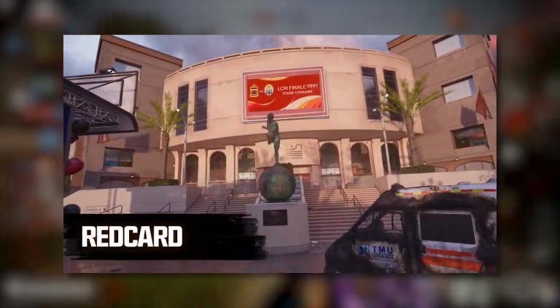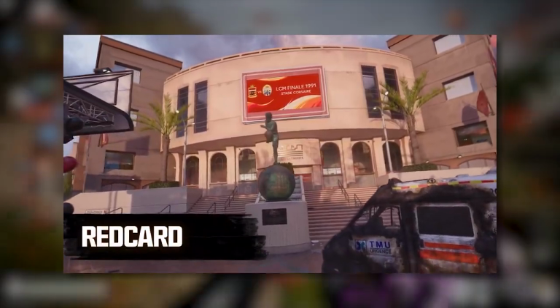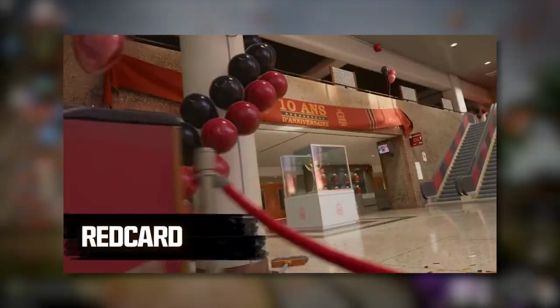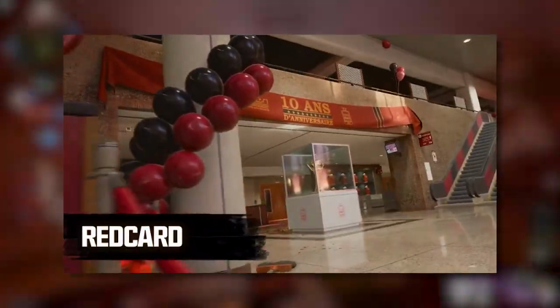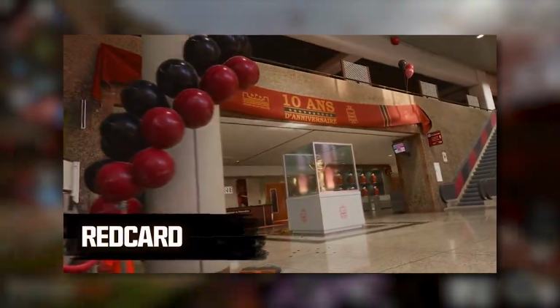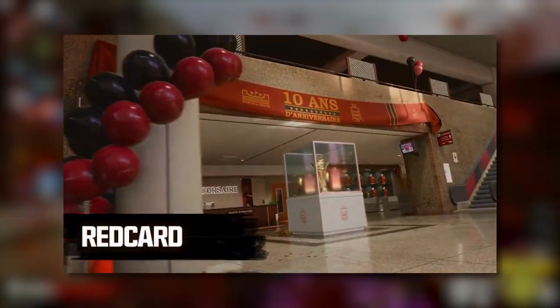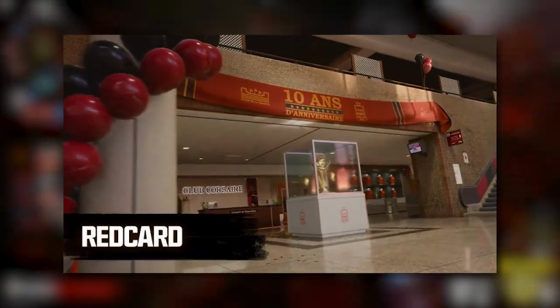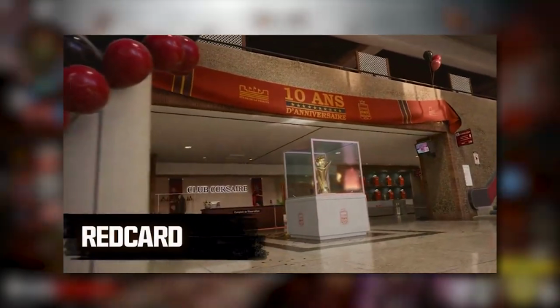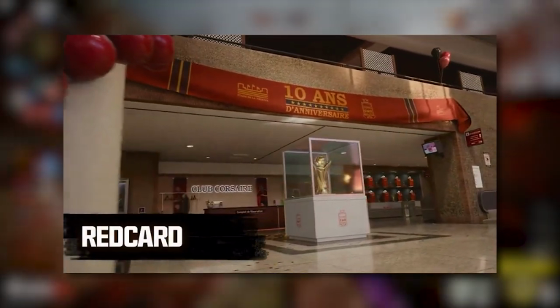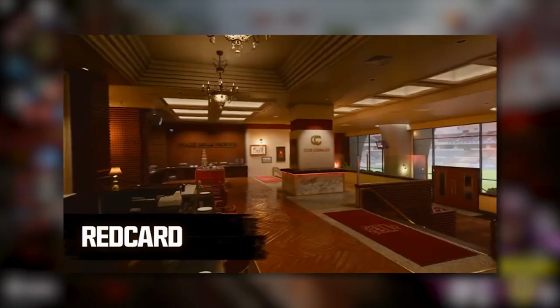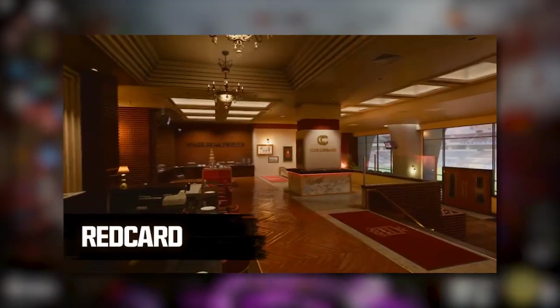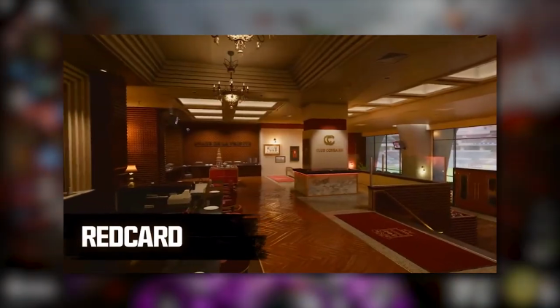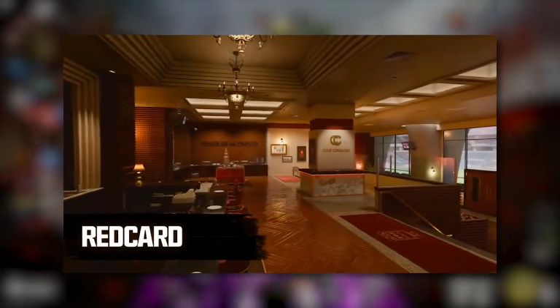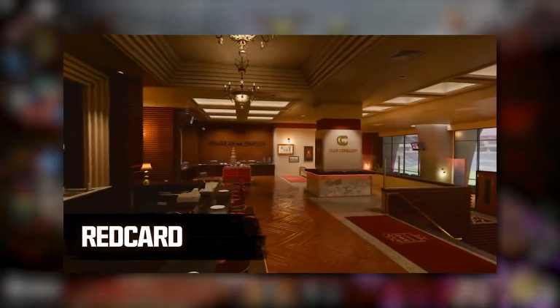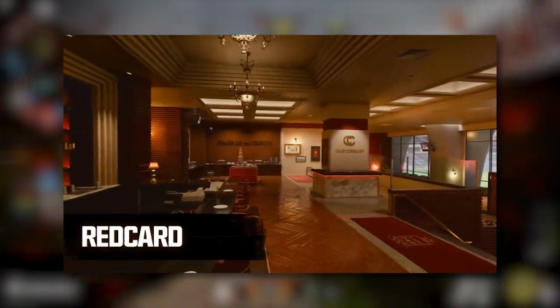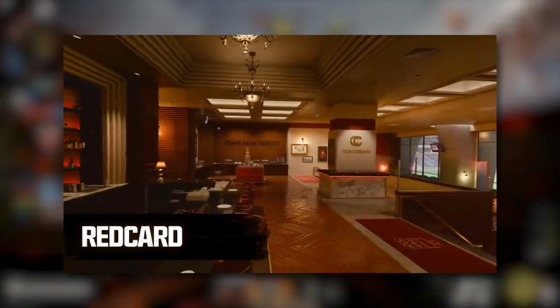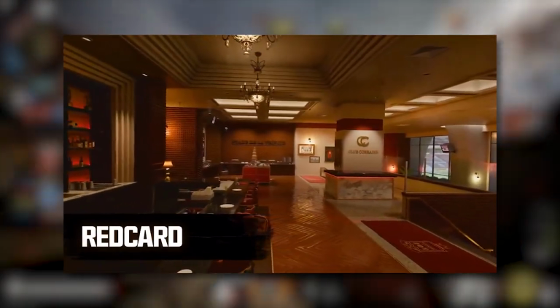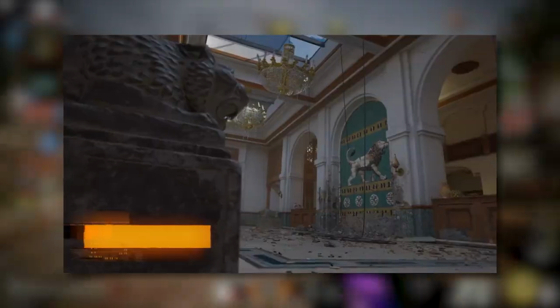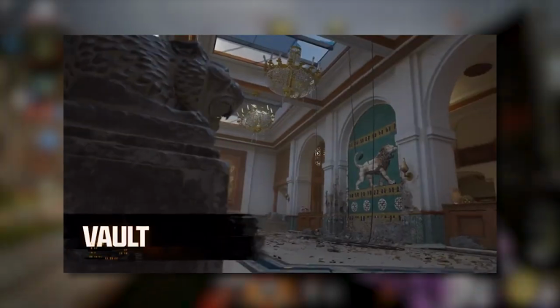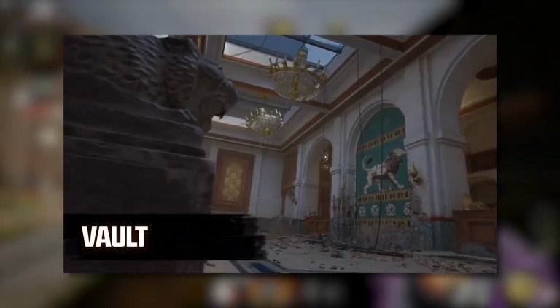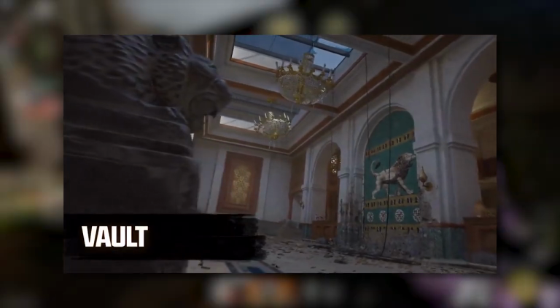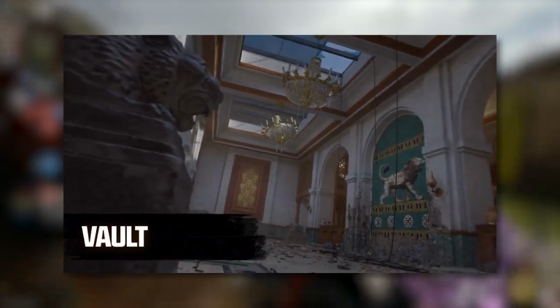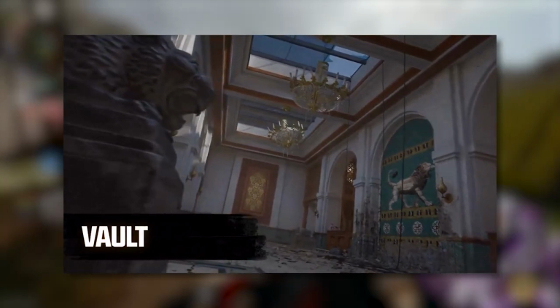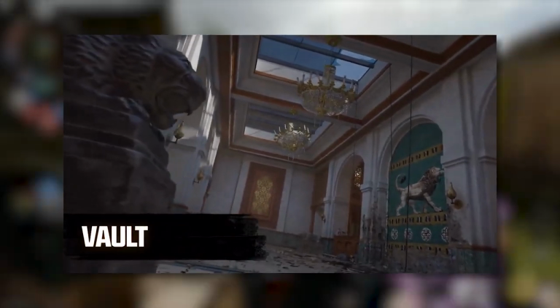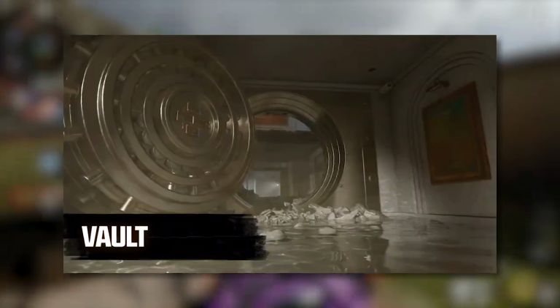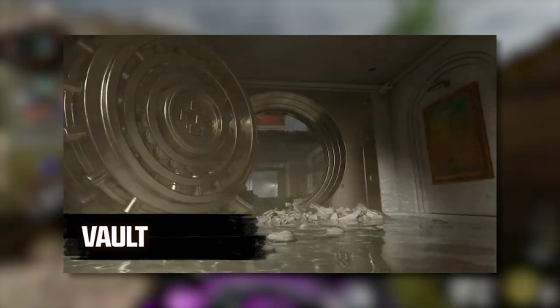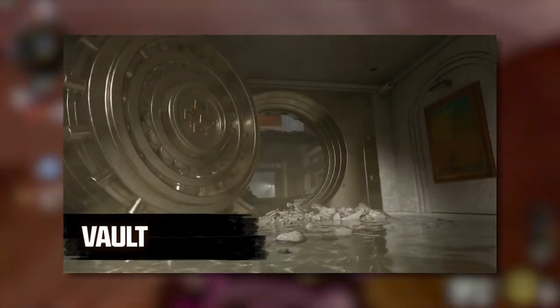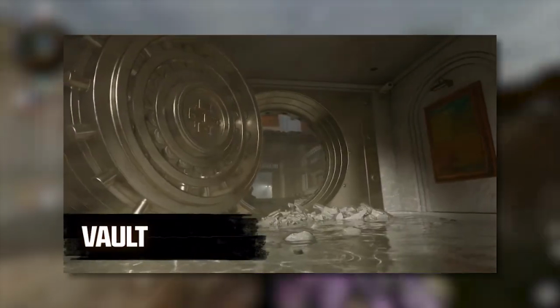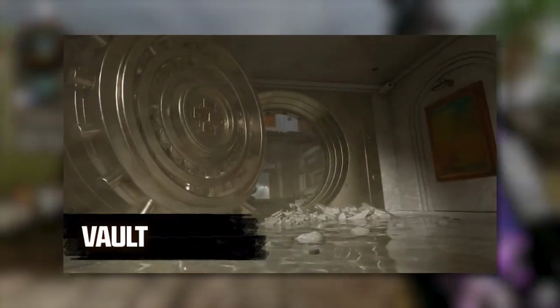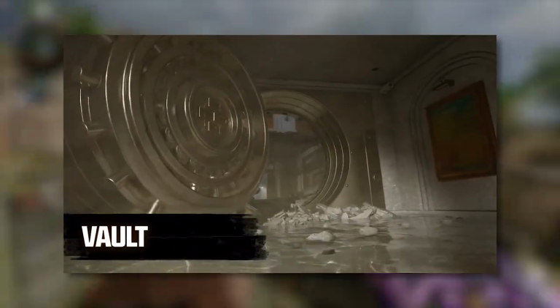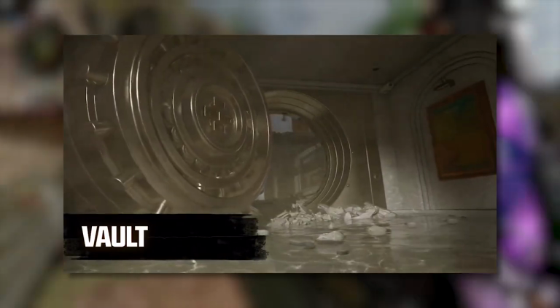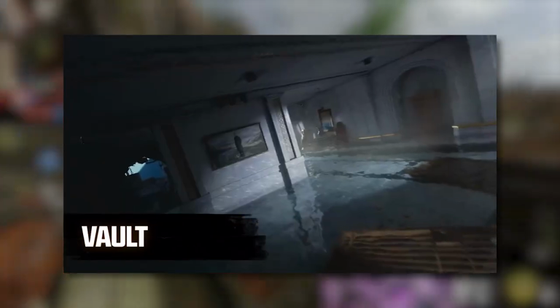Continuing the map list: Babylon, Derelict, Vokuta, Vault, Stakeout, Gala, Pit, and Sandhouse — which looks to be a remake of the fan favorite Nuketown from the picture available.